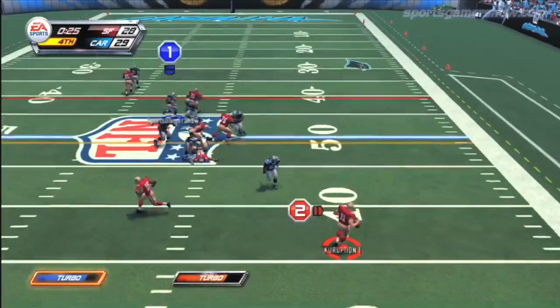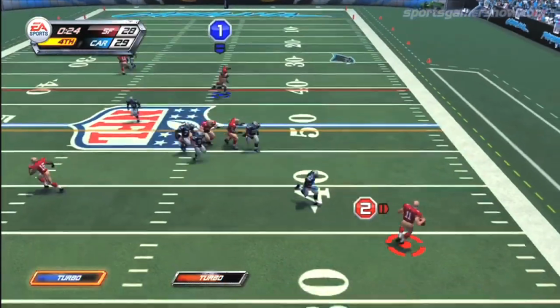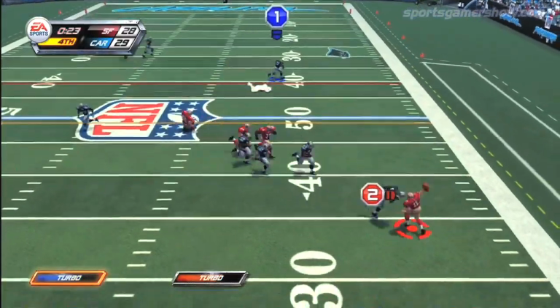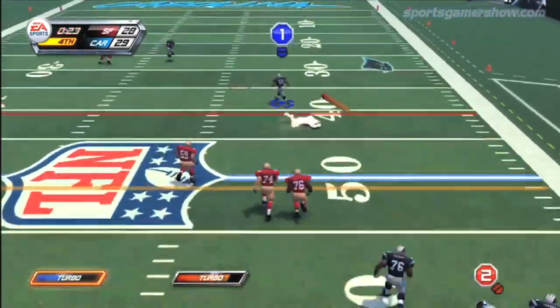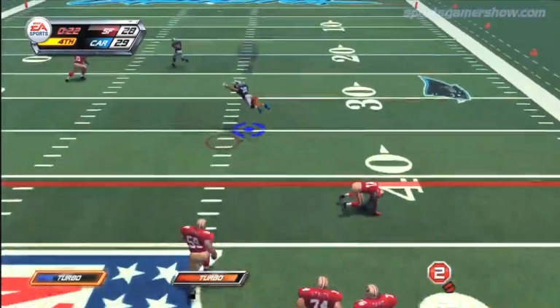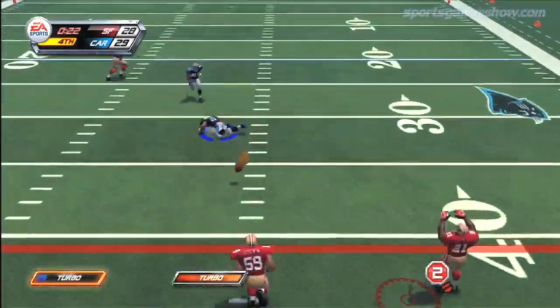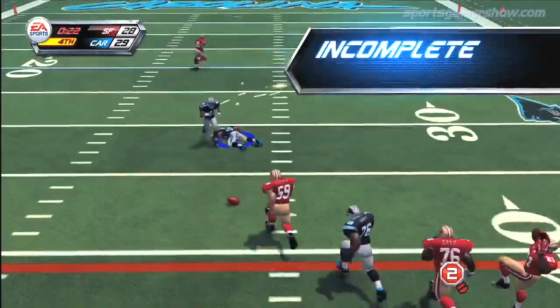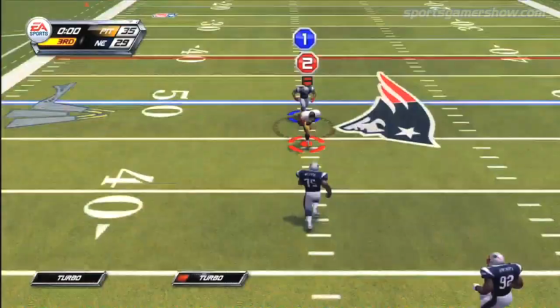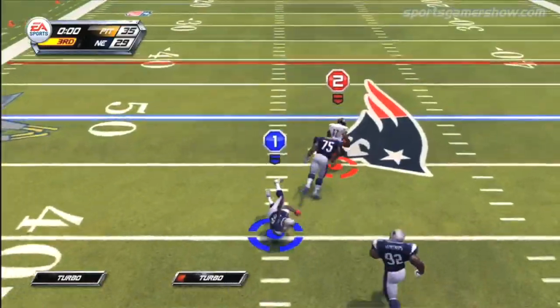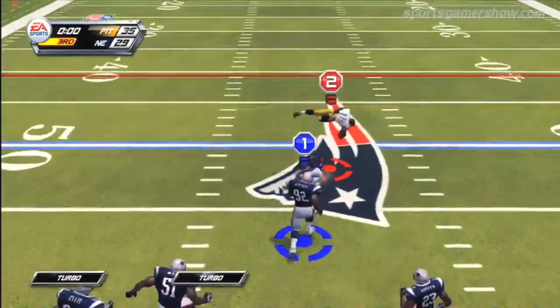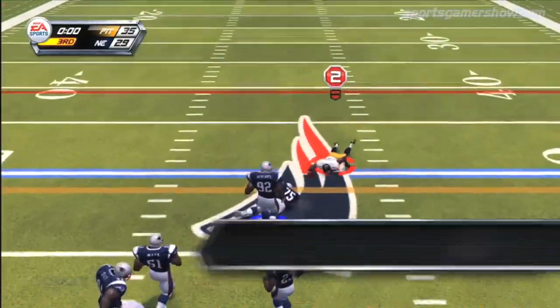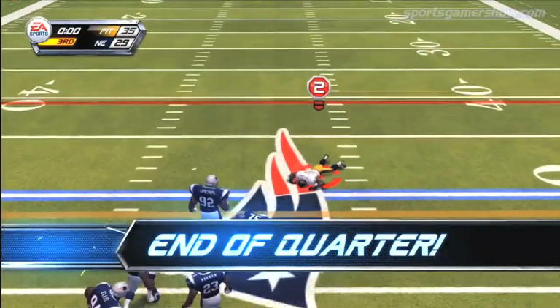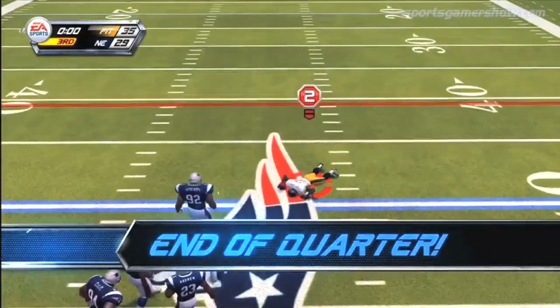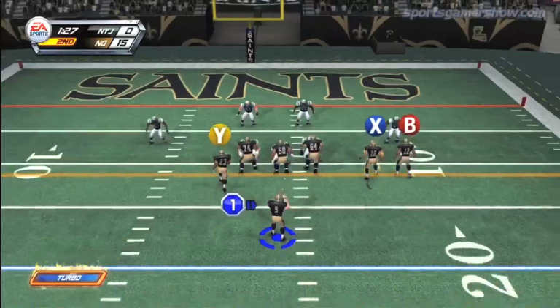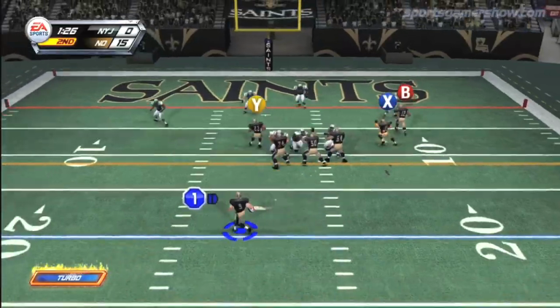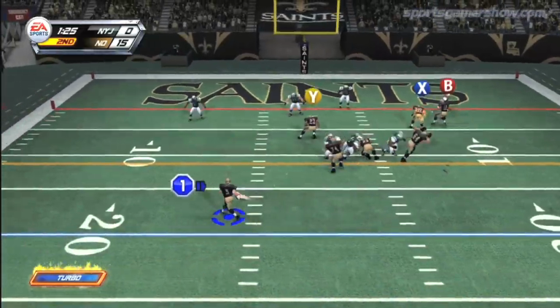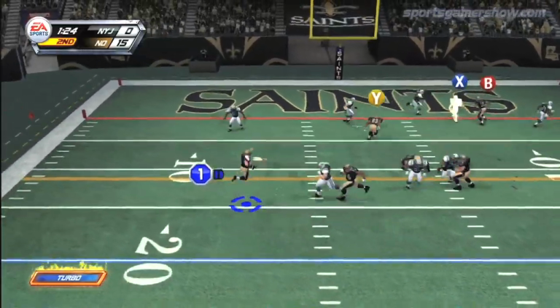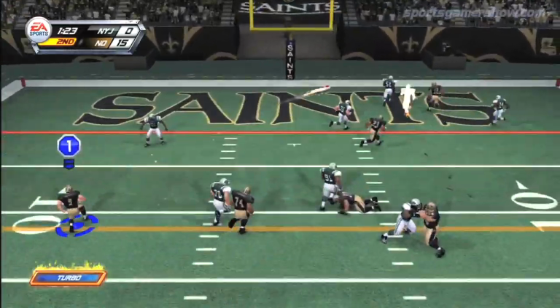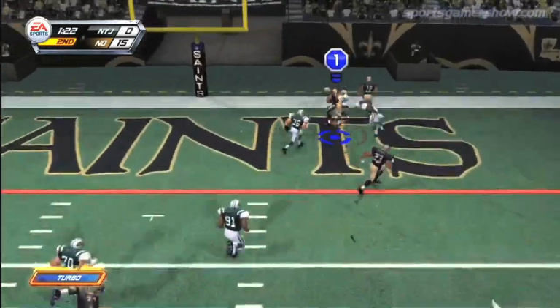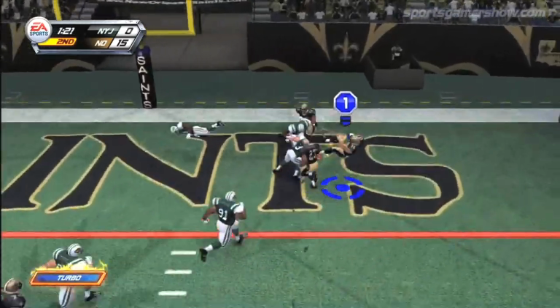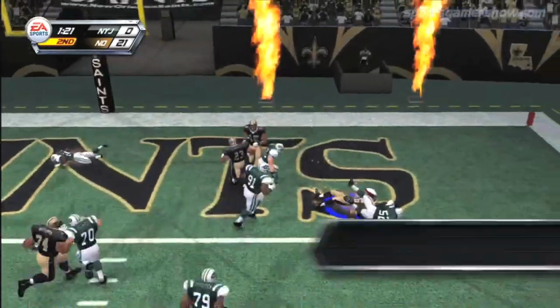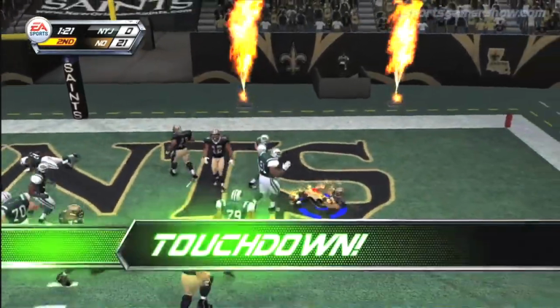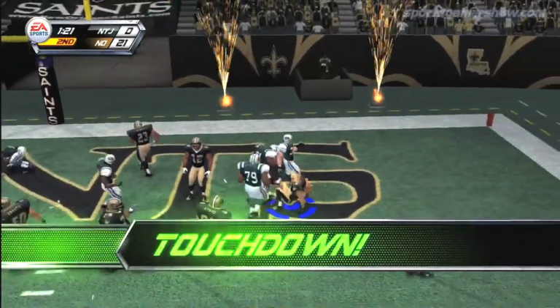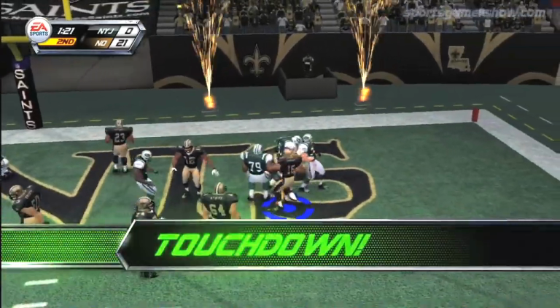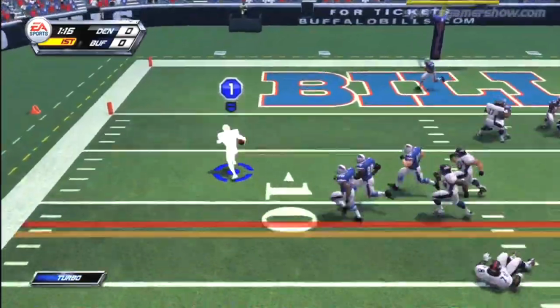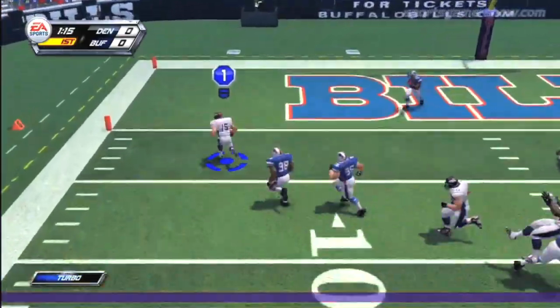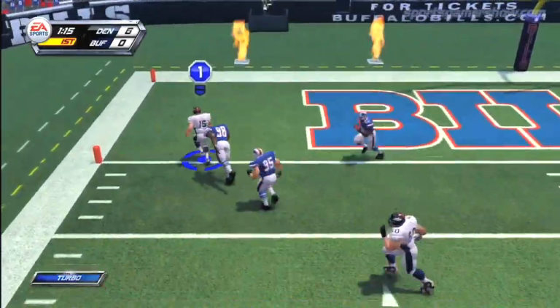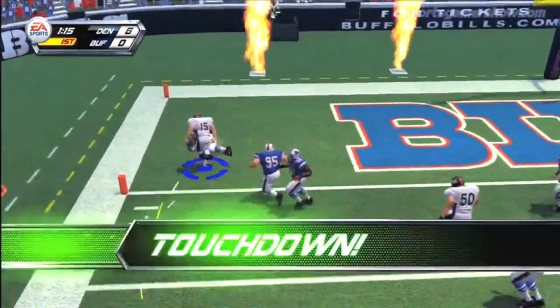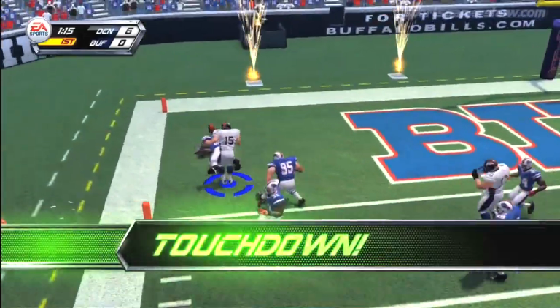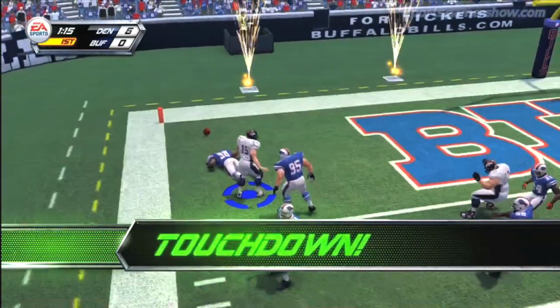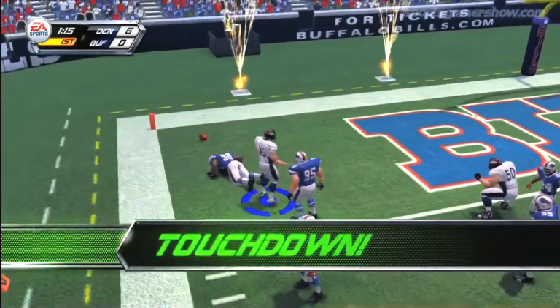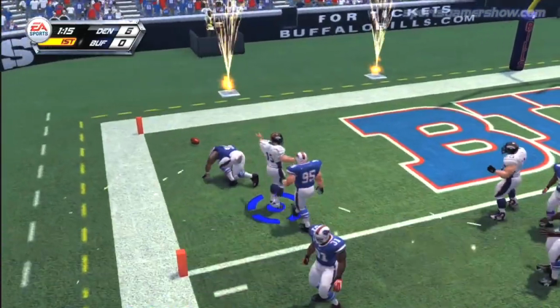On defense, it's all about knocking down receivers with the push button and tackling them with the Y or triangle button. It'll take a minute to get used to the controls, especially if you are accustomed to the Madden control scheme, but after a few plays, they'll be as easy as a Tim Tebow trot into the end zone.